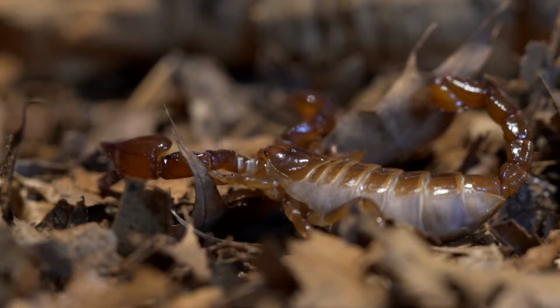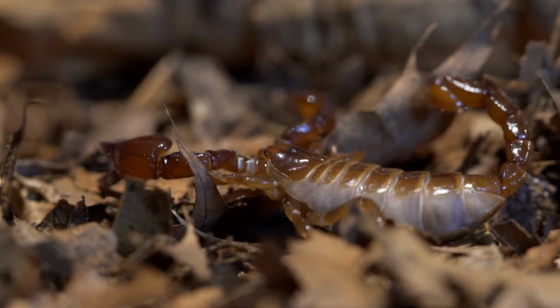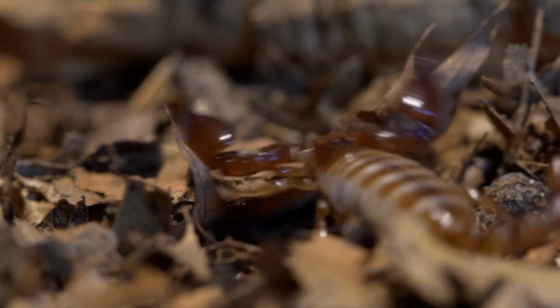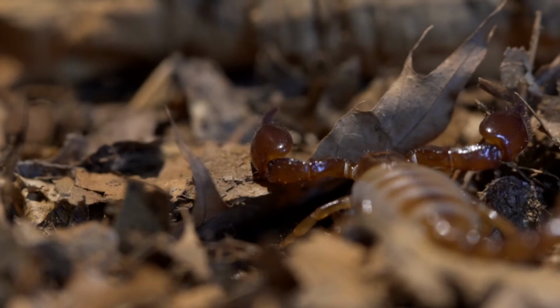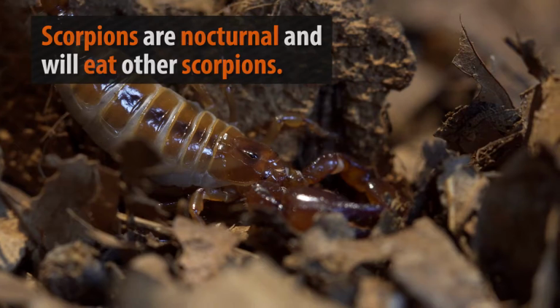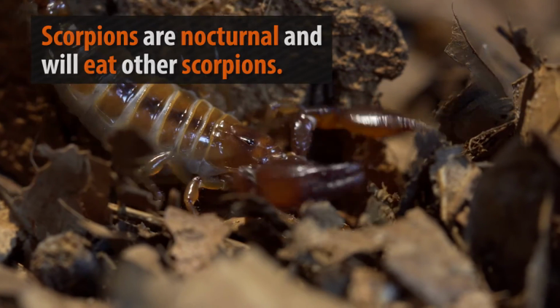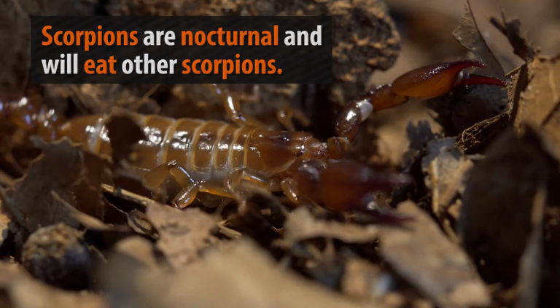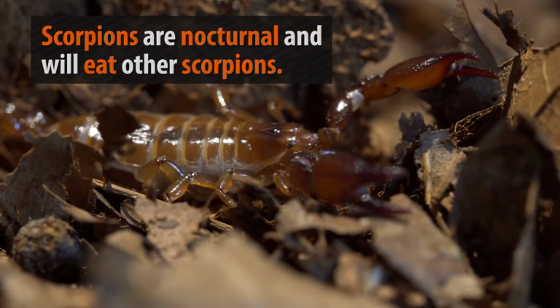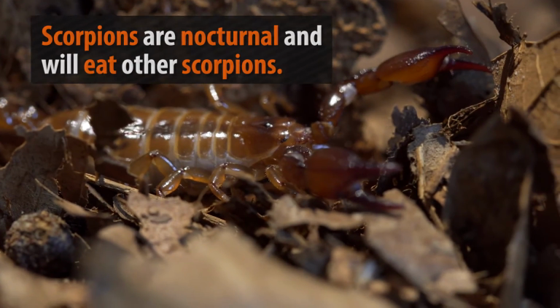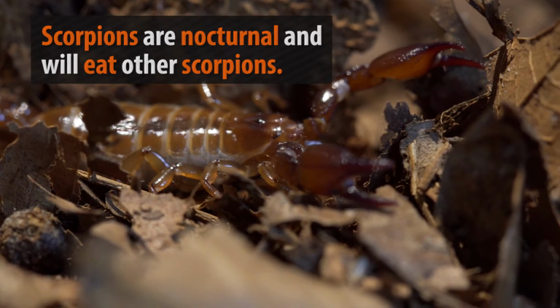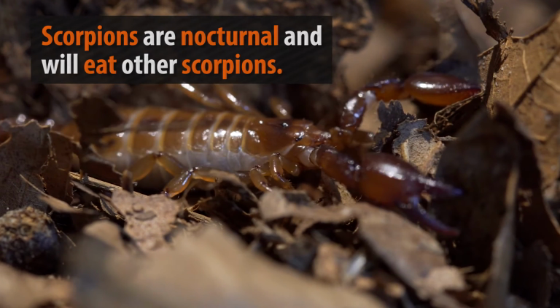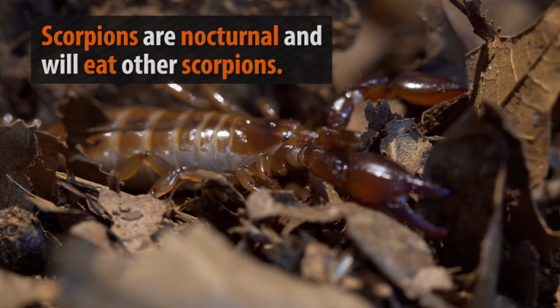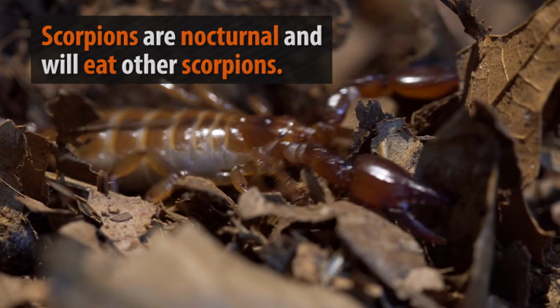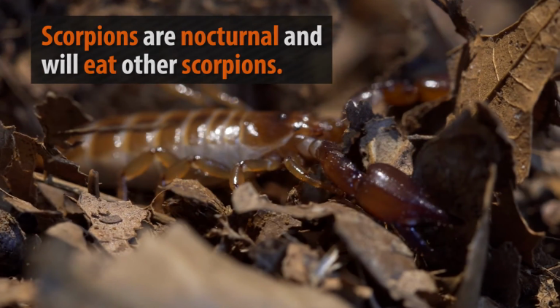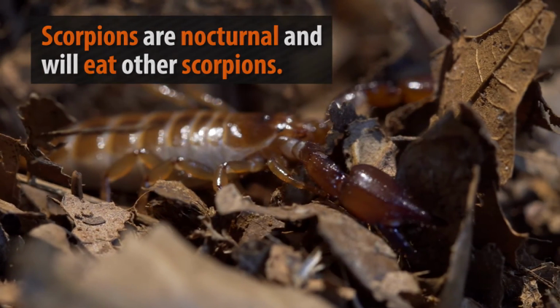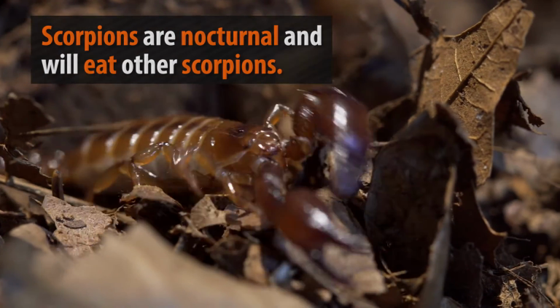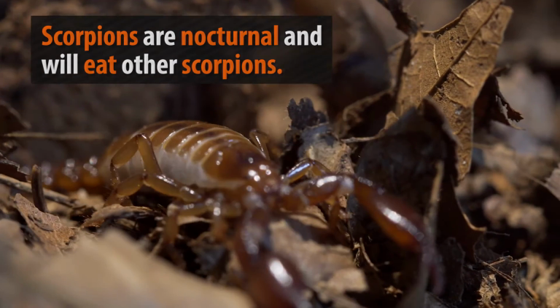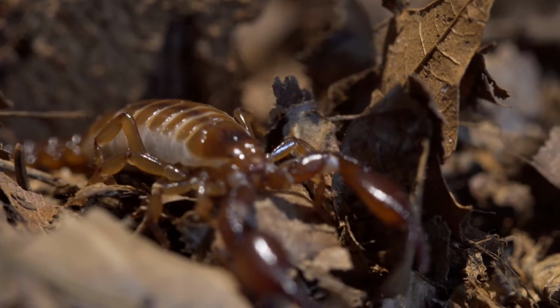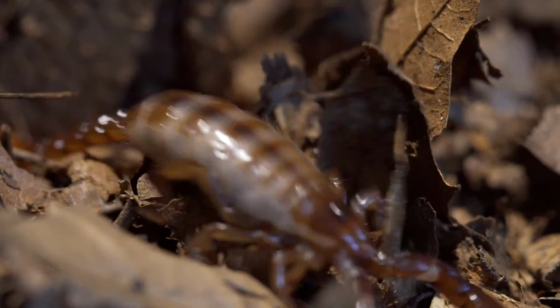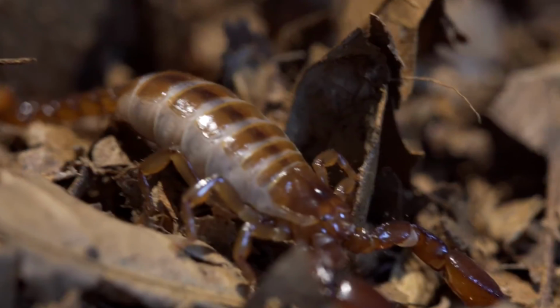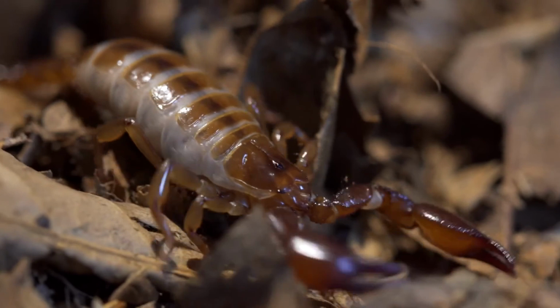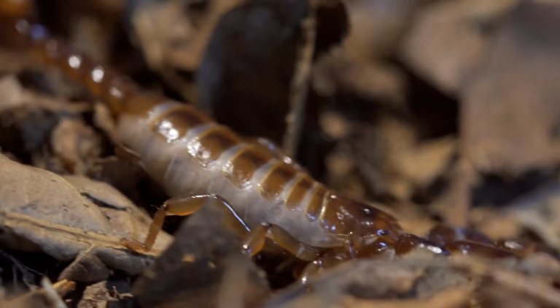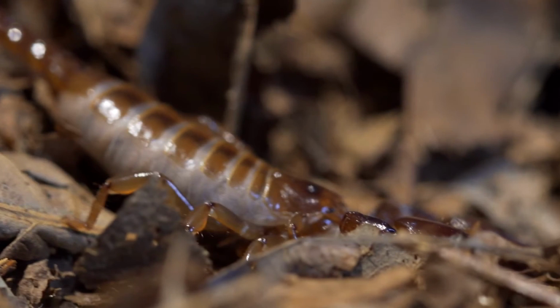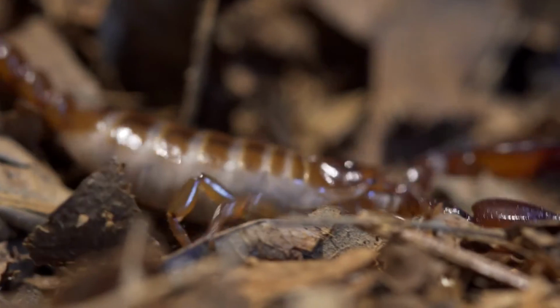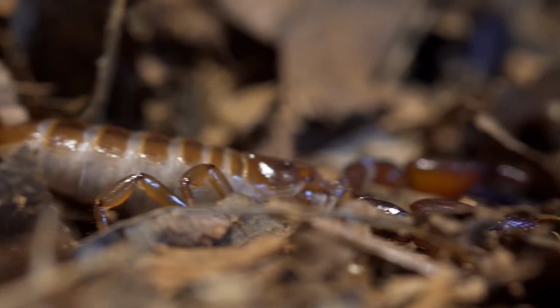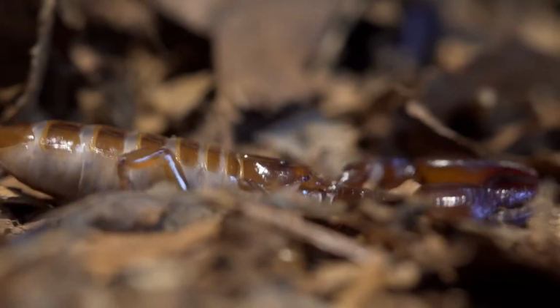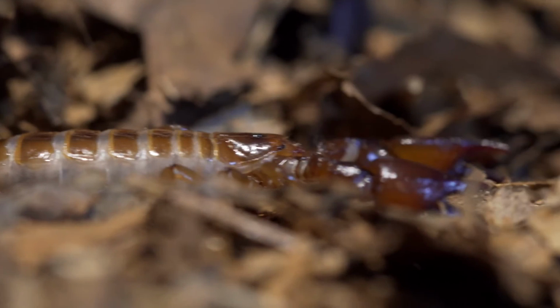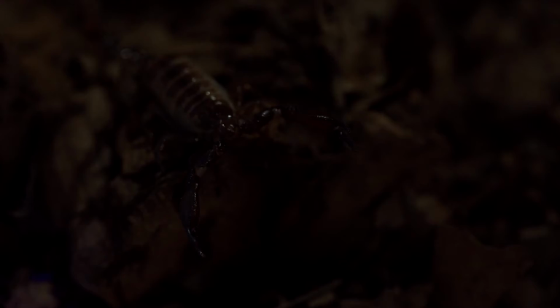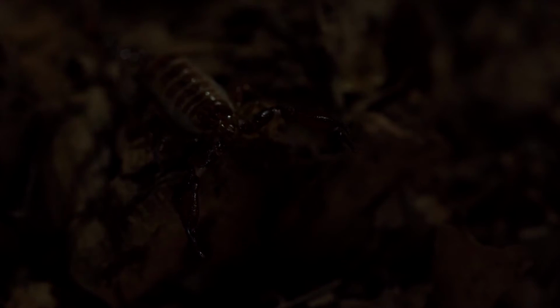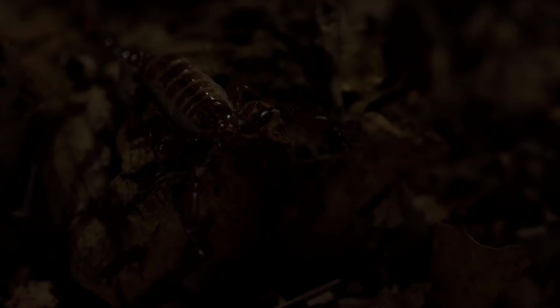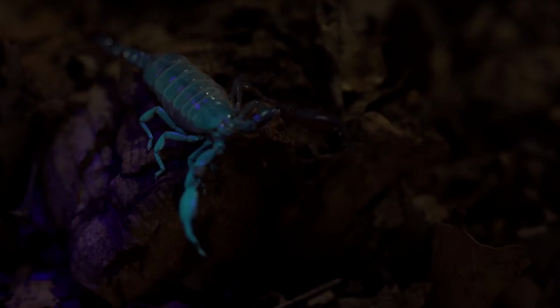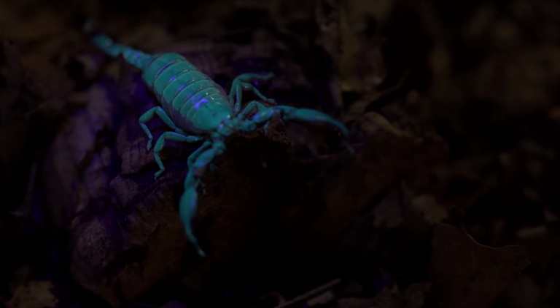At night, scorpions emerge from the darkness of their lair in search of food or for a mate. Being nocturnal, they rely on stealth and concealment to get around, but this could become a problem — especially when you consider that these animals glow in the dark.